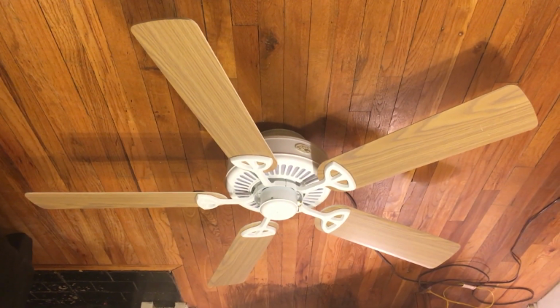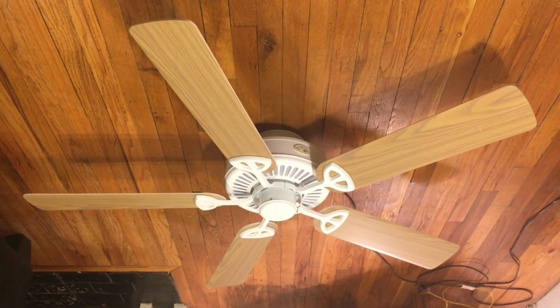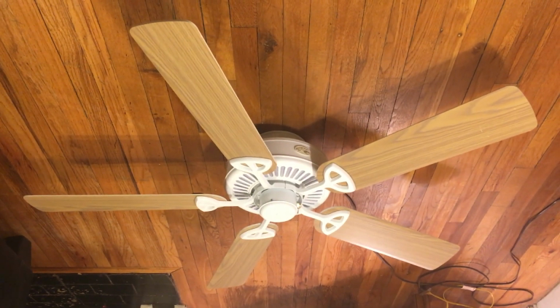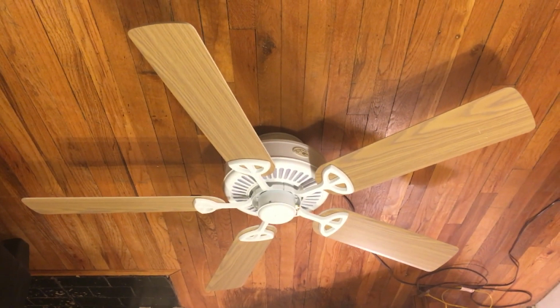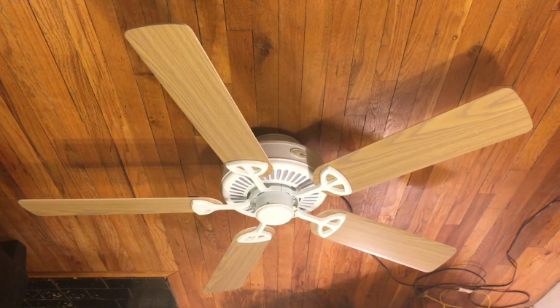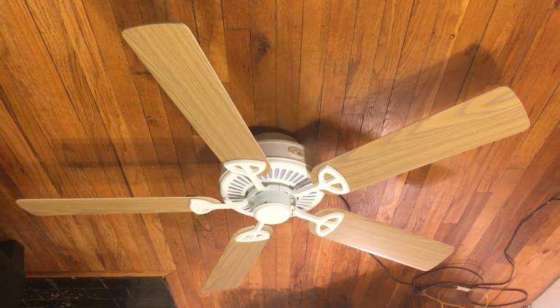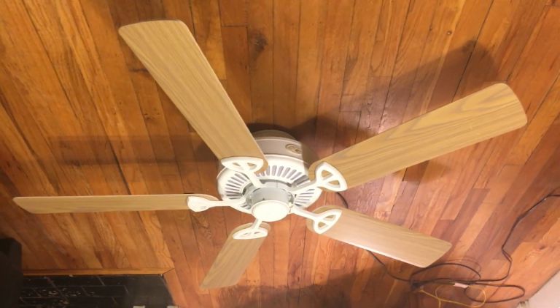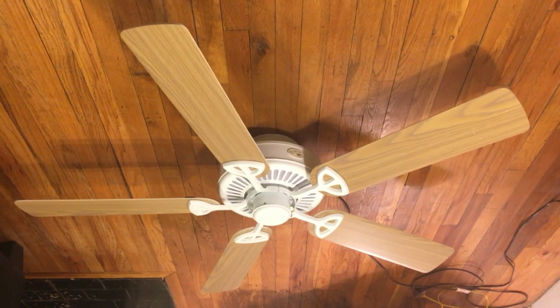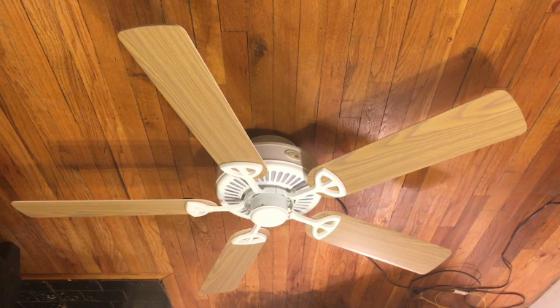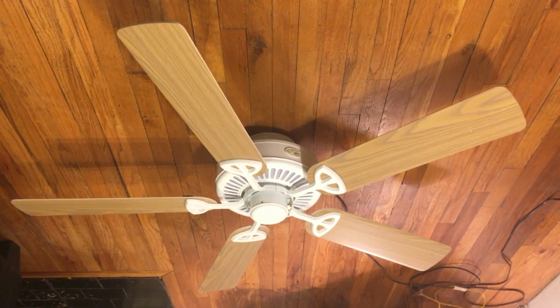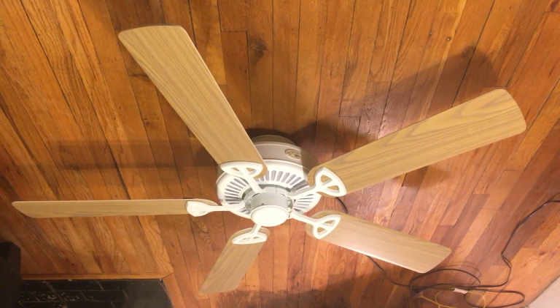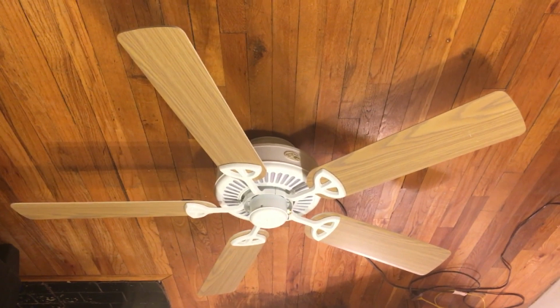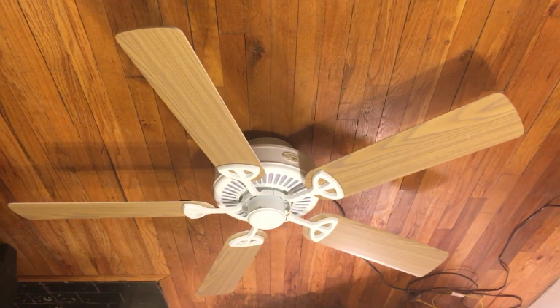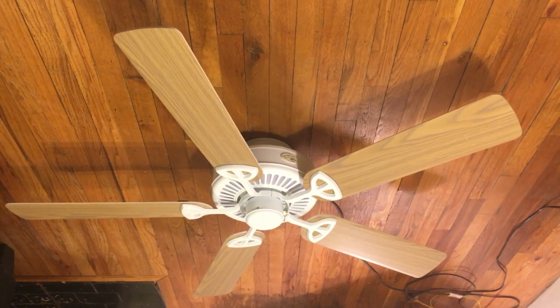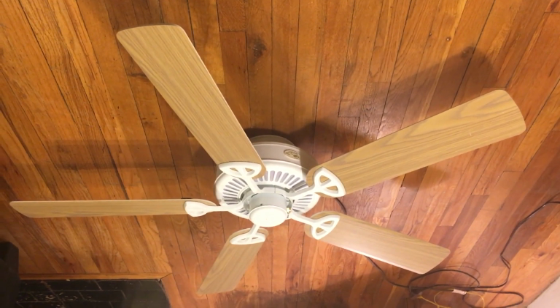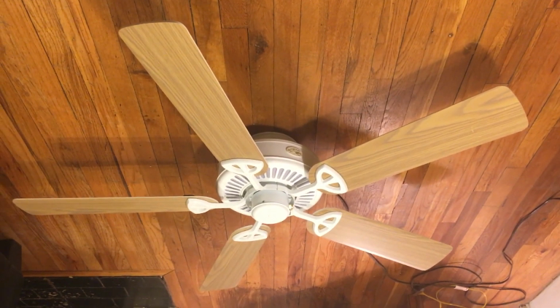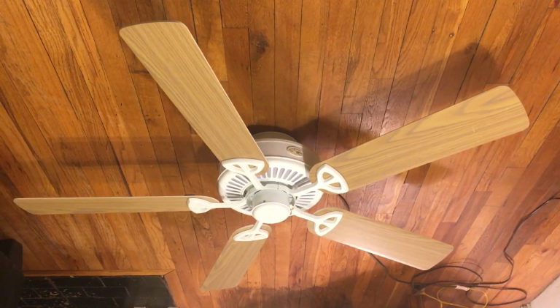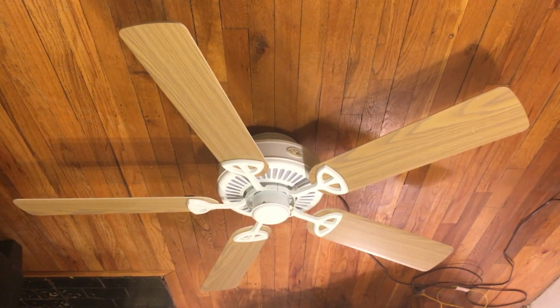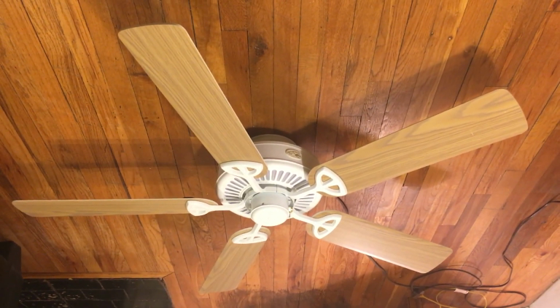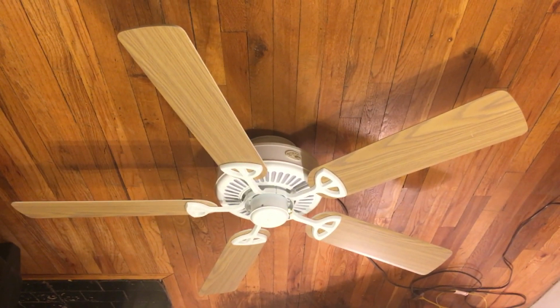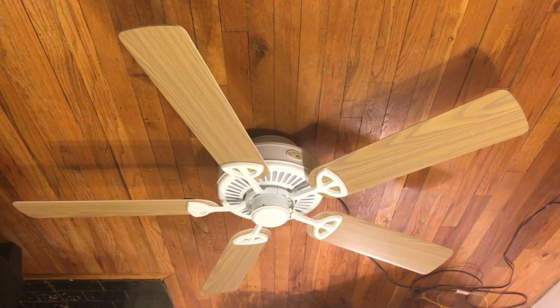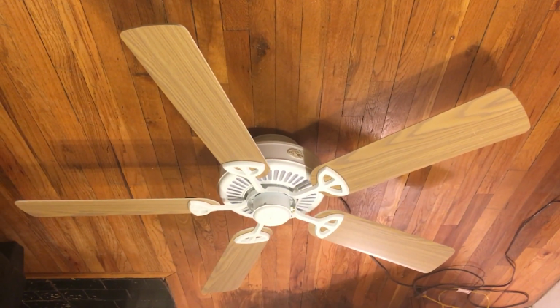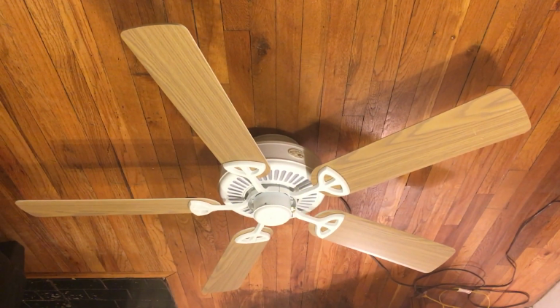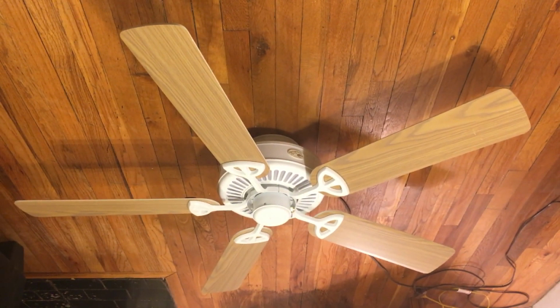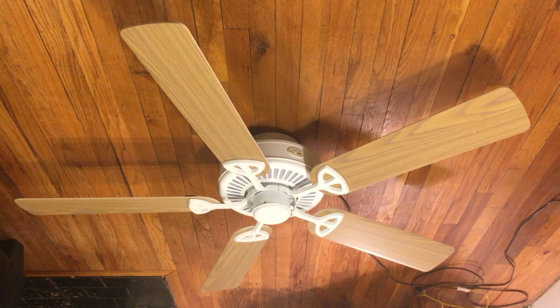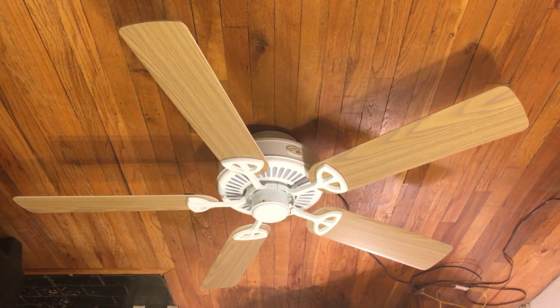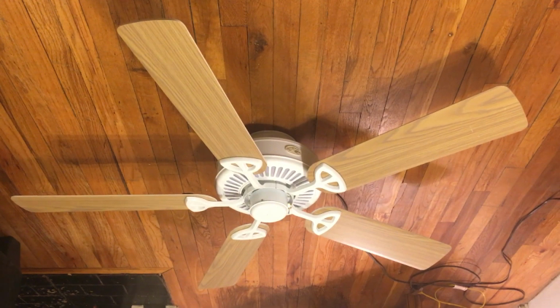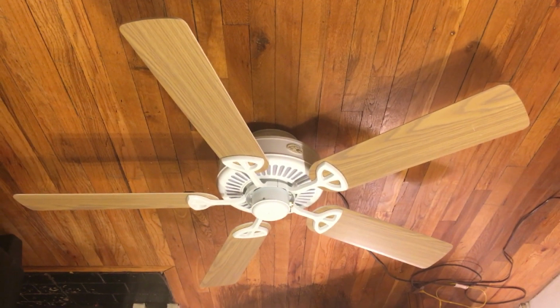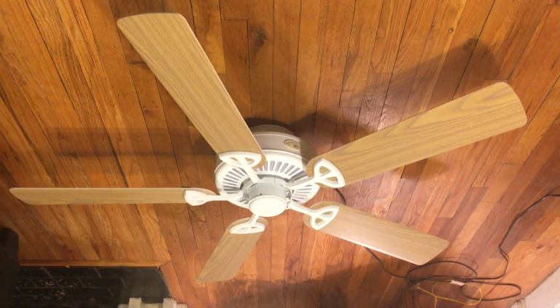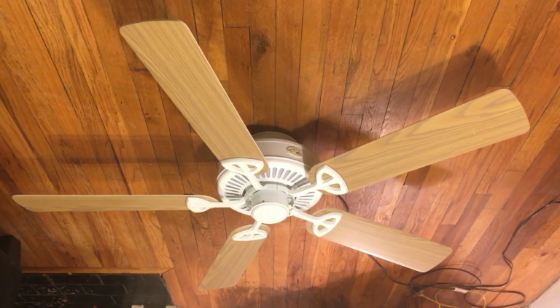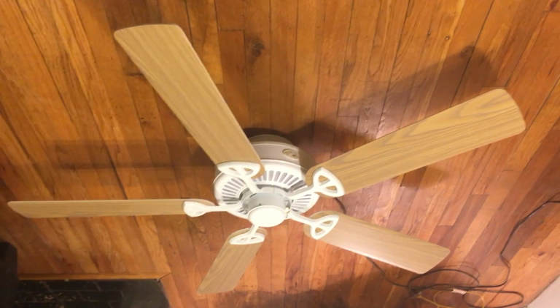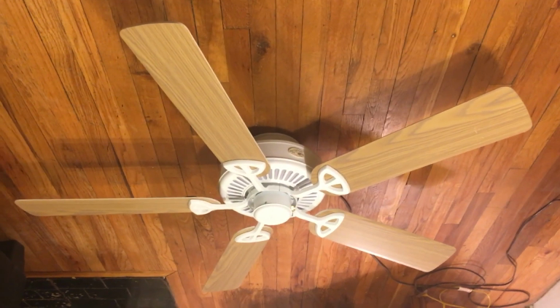What you see here is a Hampton Bay Farmington ceiling fan. I got this from Jonathan Finn in October of 2015, and it arrived right on my birthday.